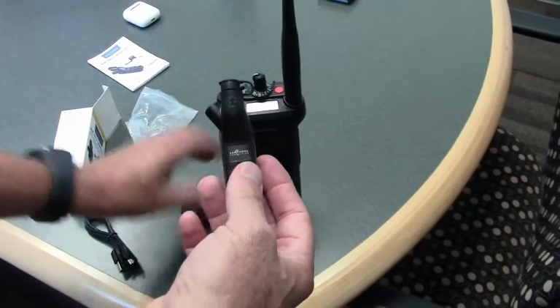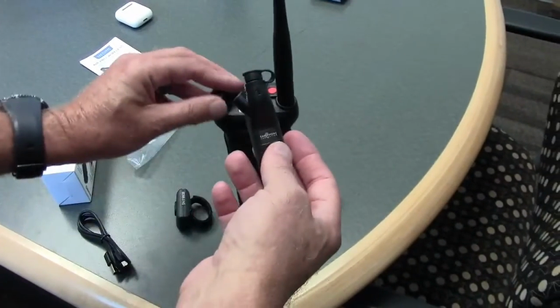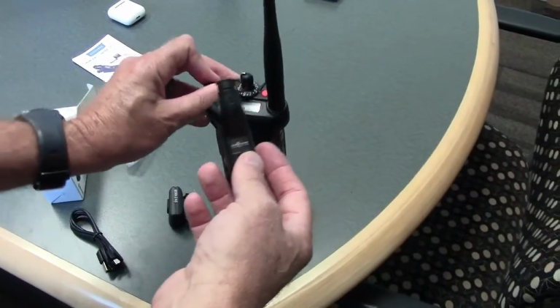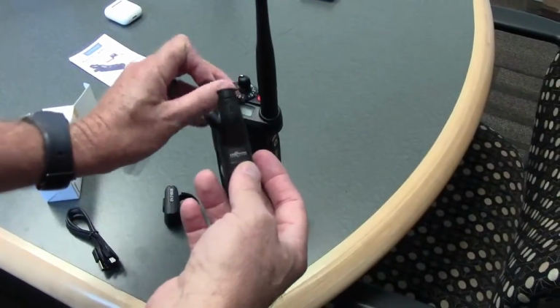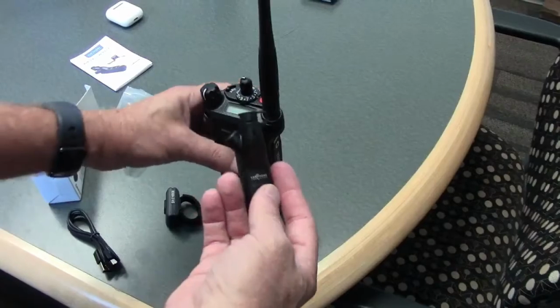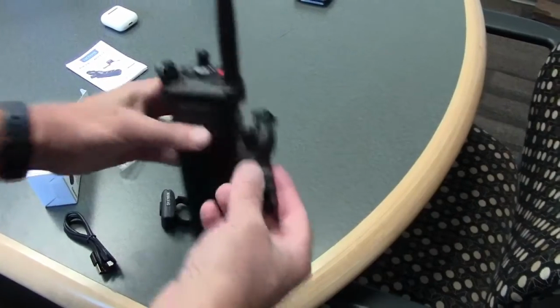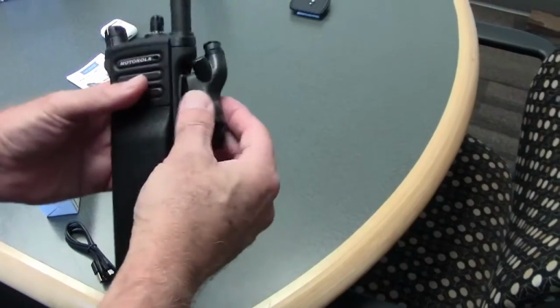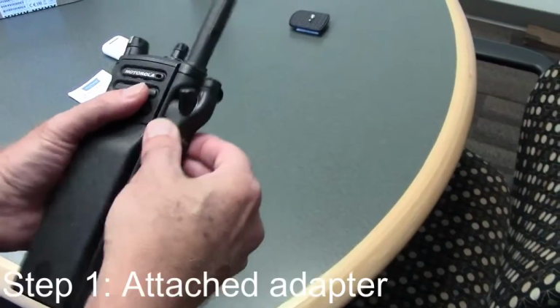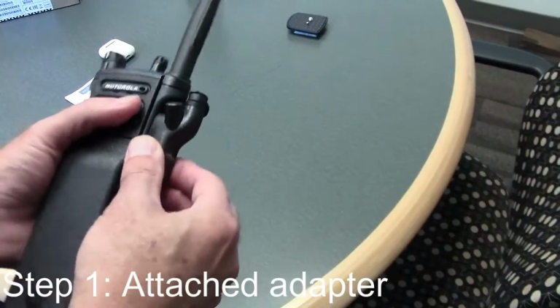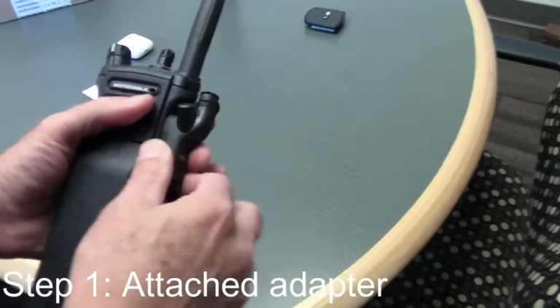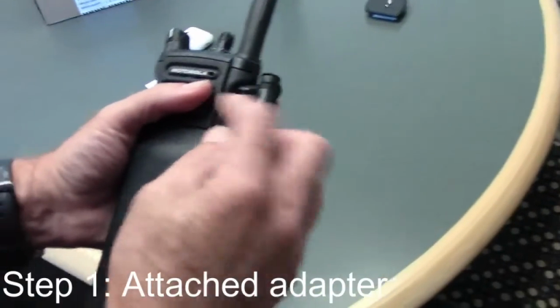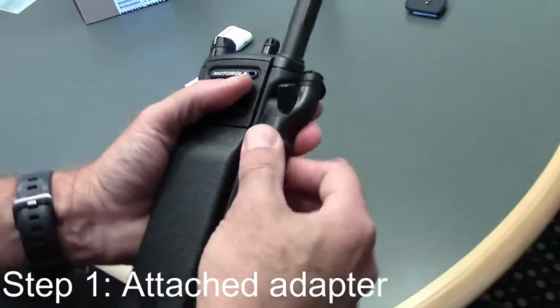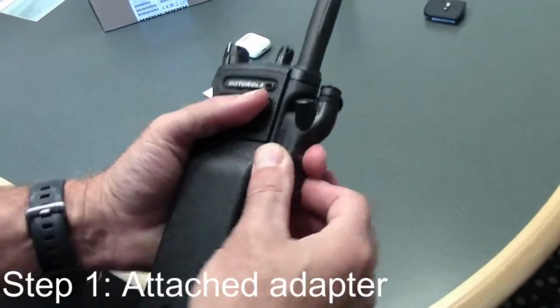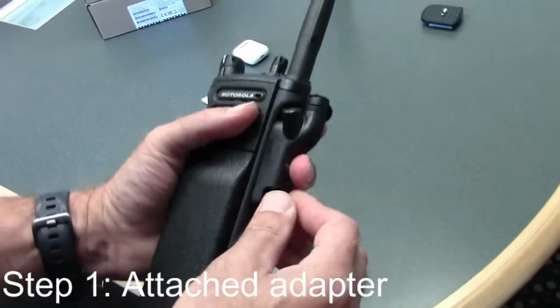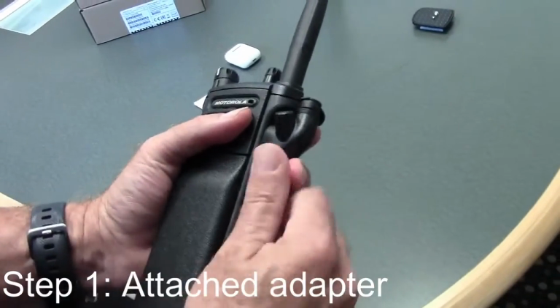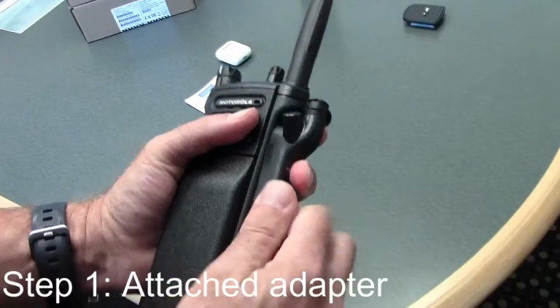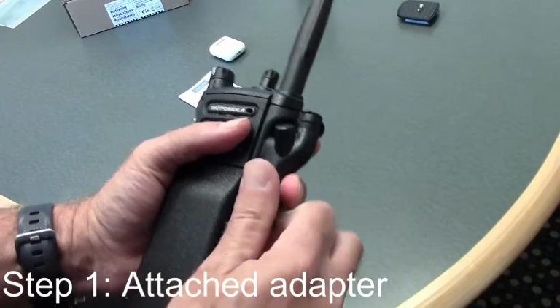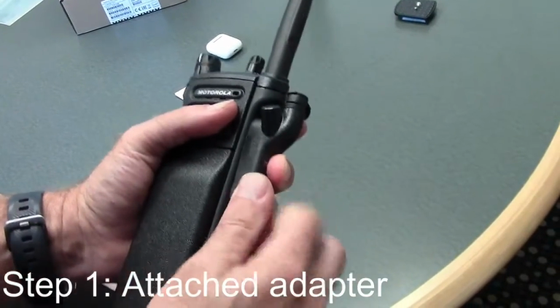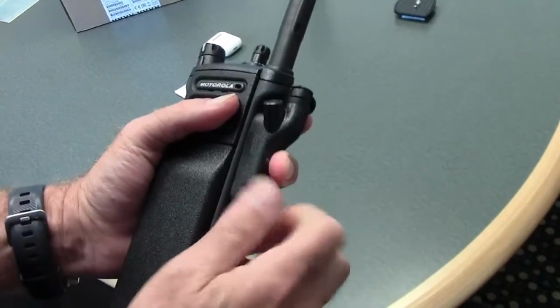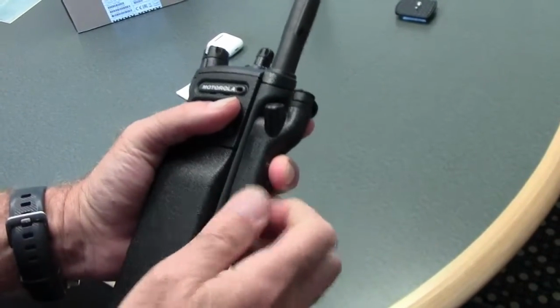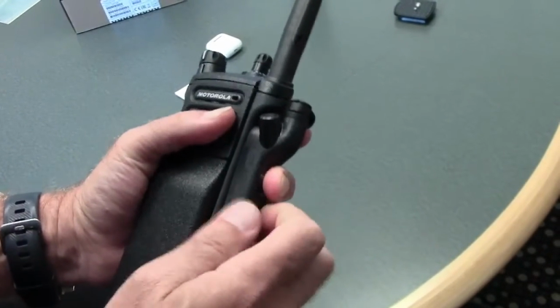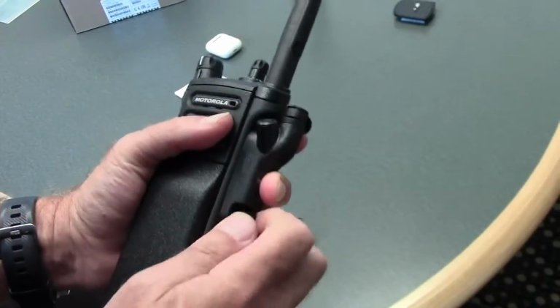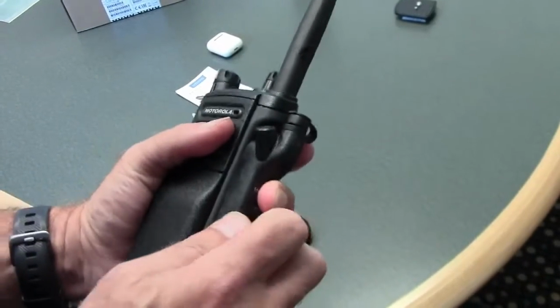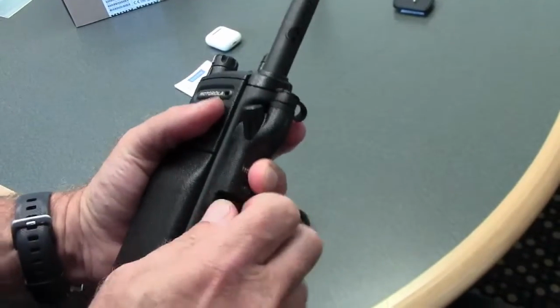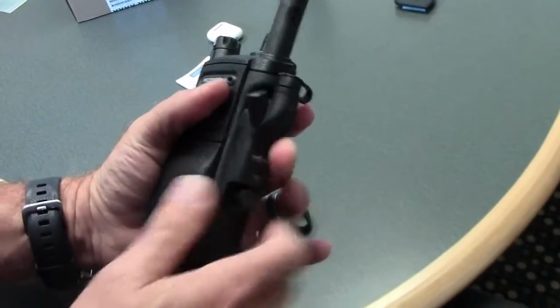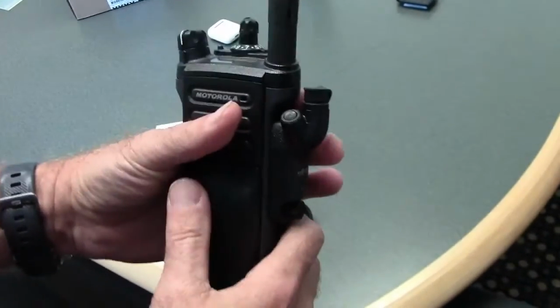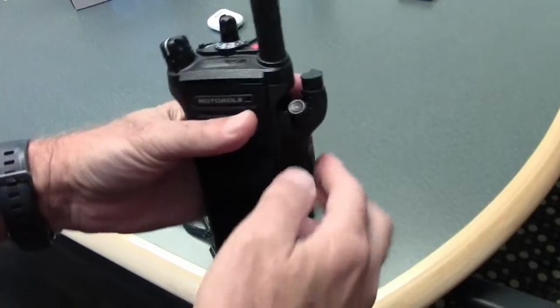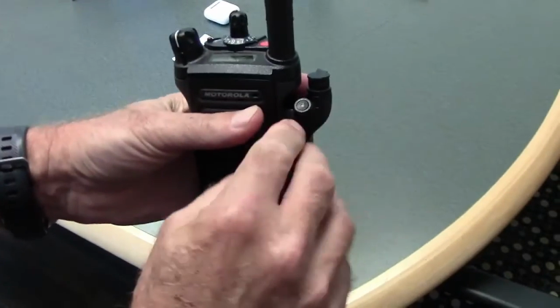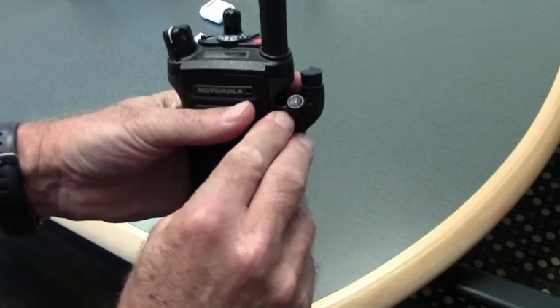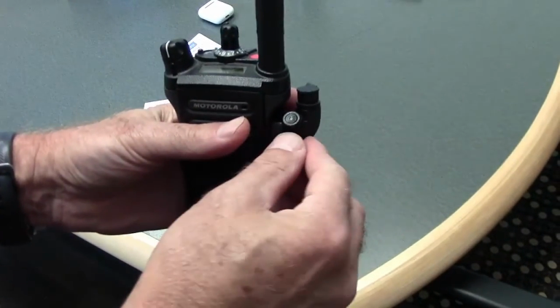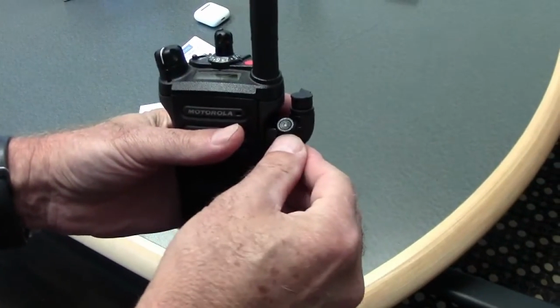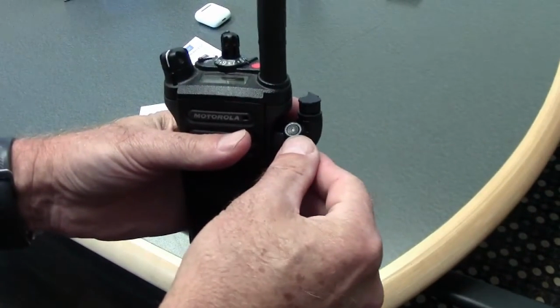First, we're going to turn off the radio and attach the adapter on the top, then screw in the screw on the bottom of the radio adapter. This is your push-to-talk button — it's also your pairing button.